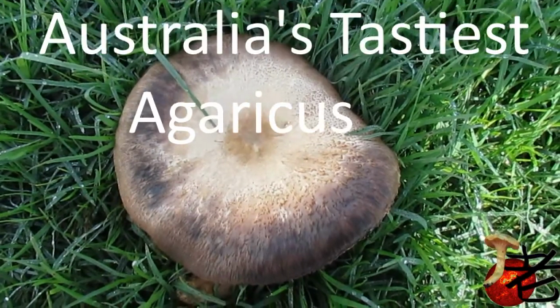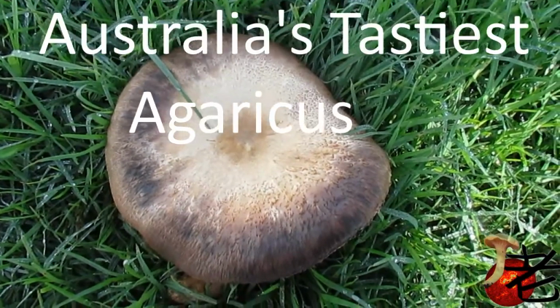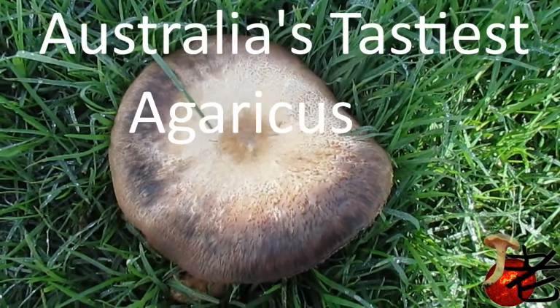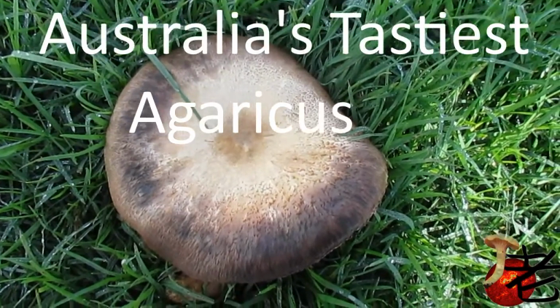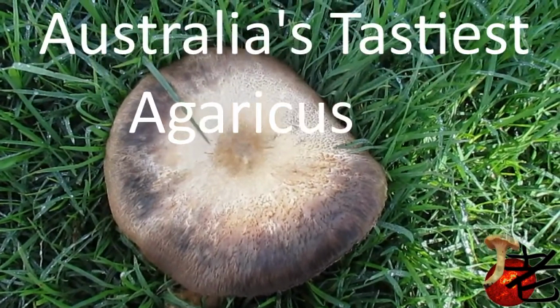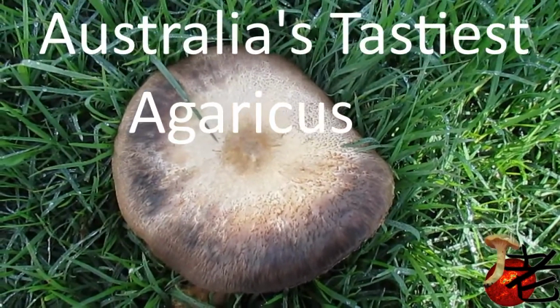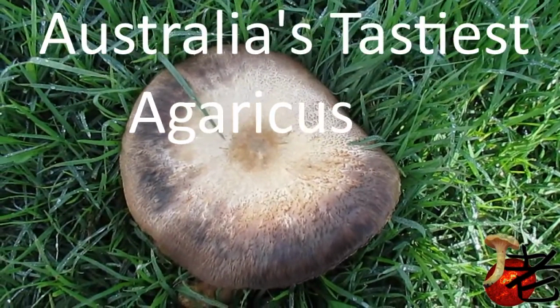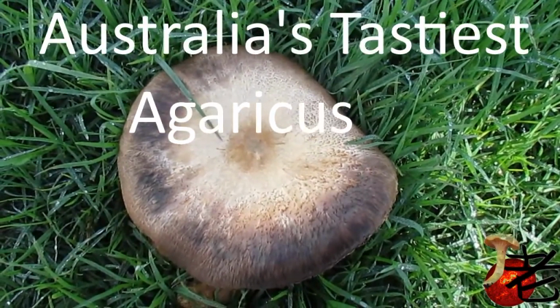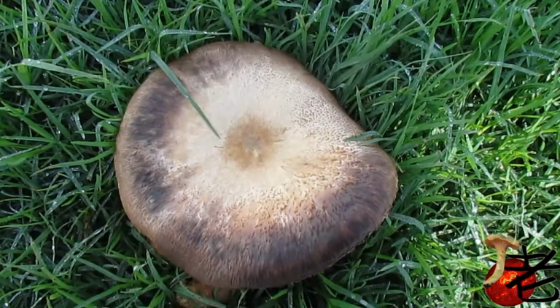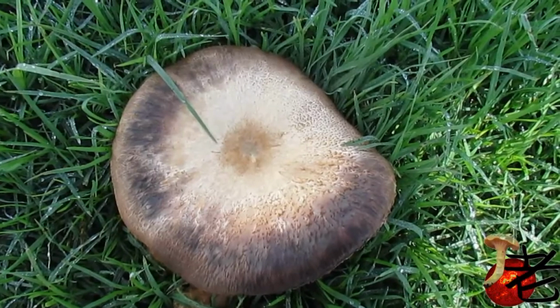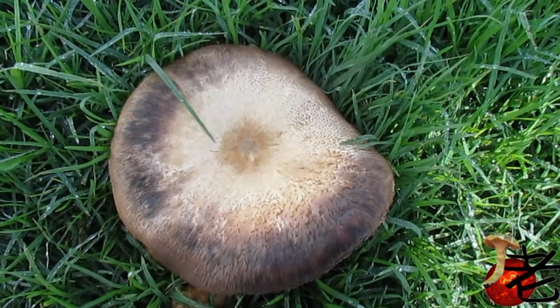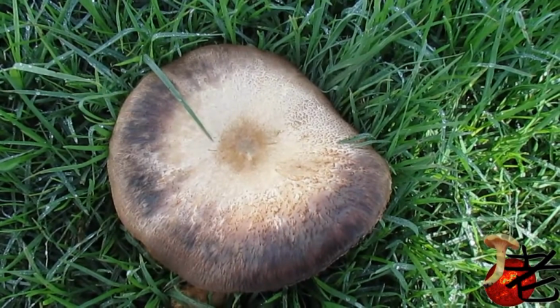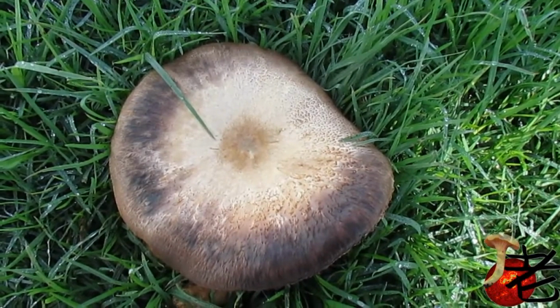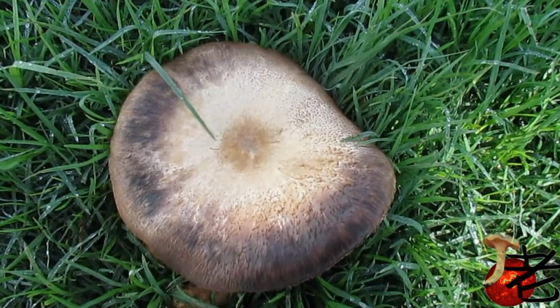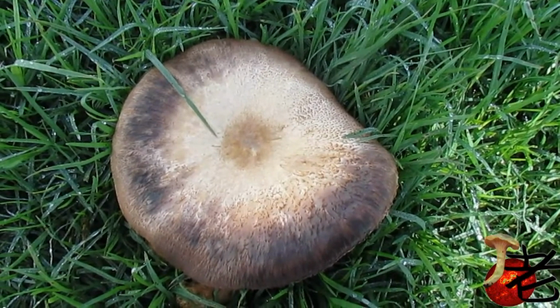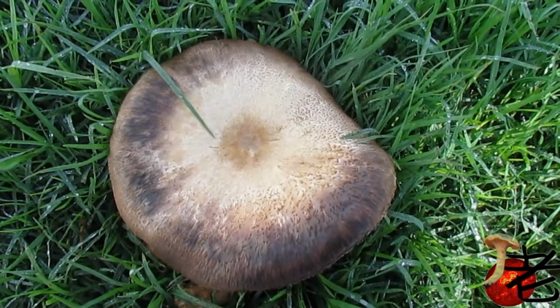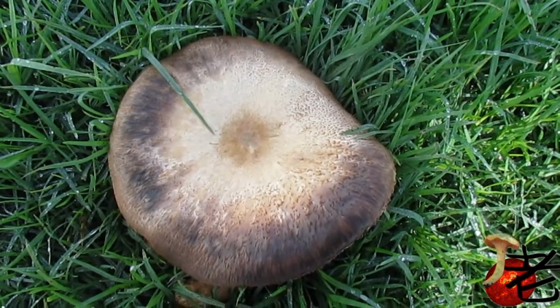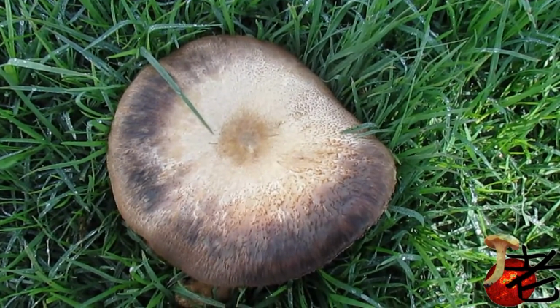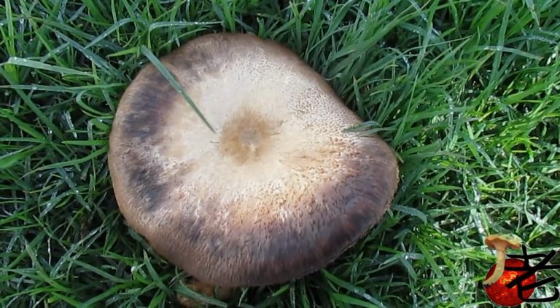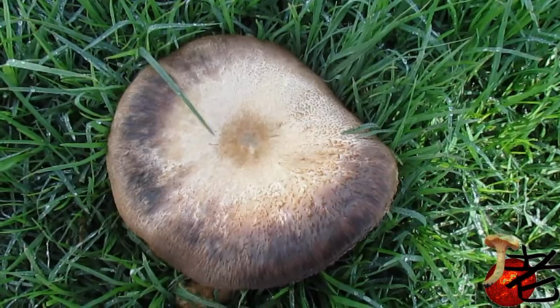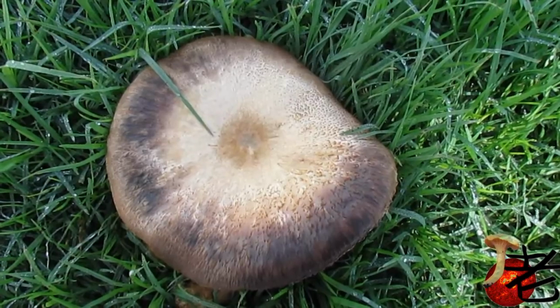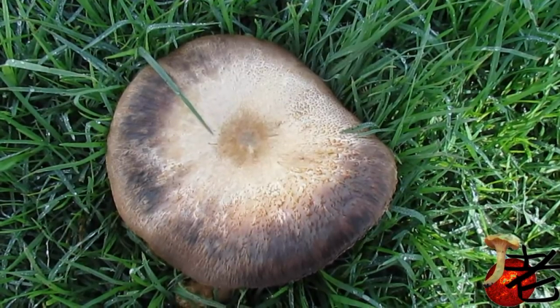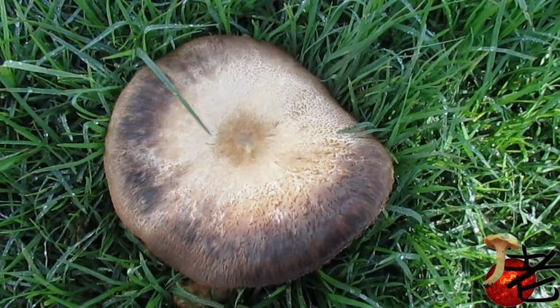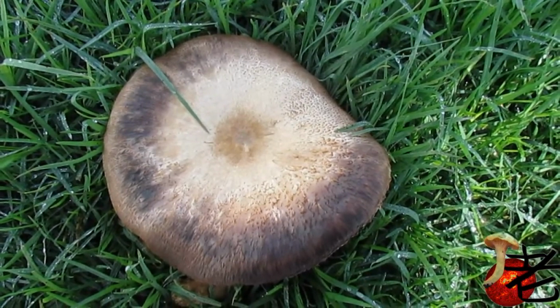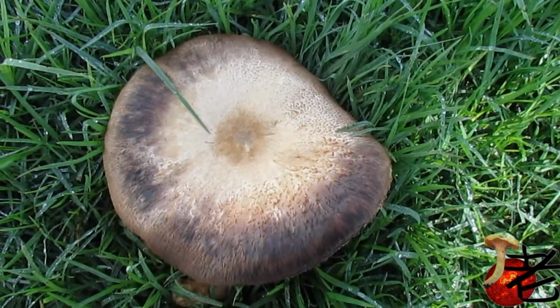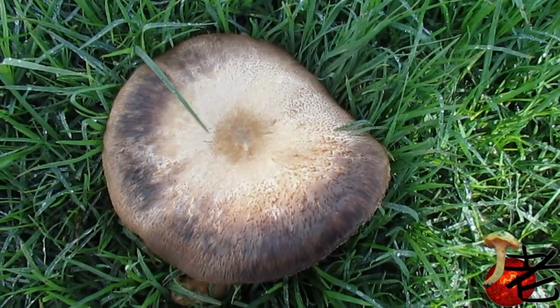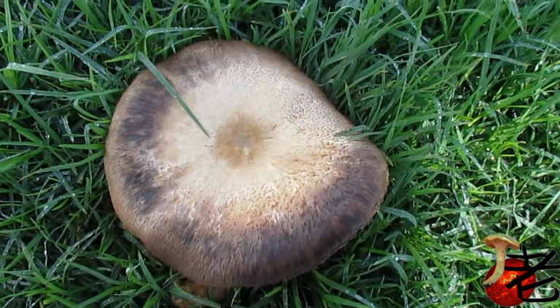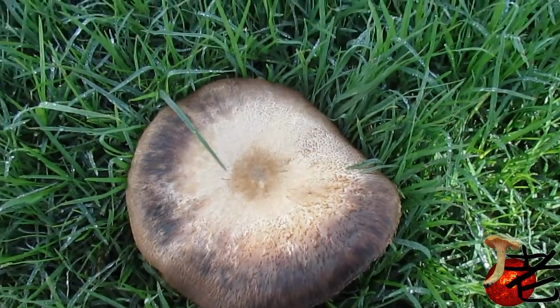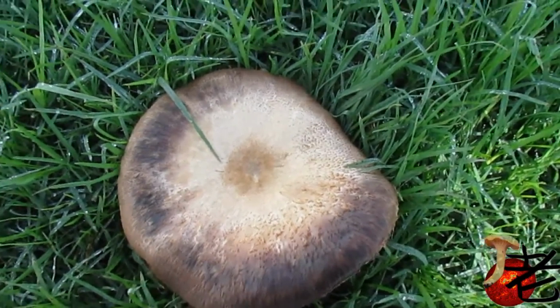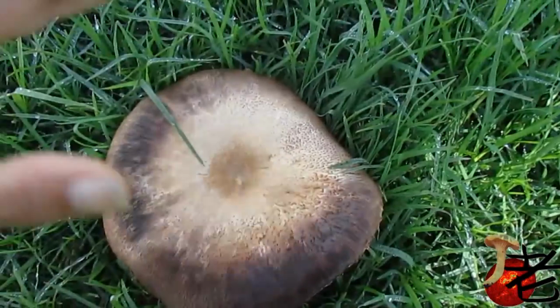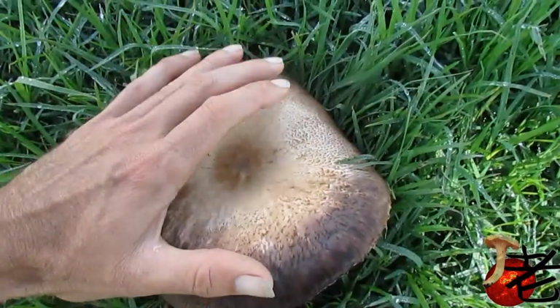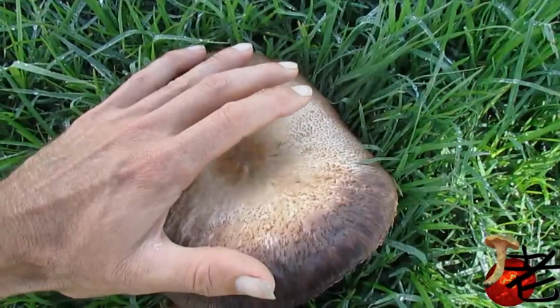This is Agaricus after some rain, autumn, end of April. Quite large — that's my hand for scale.